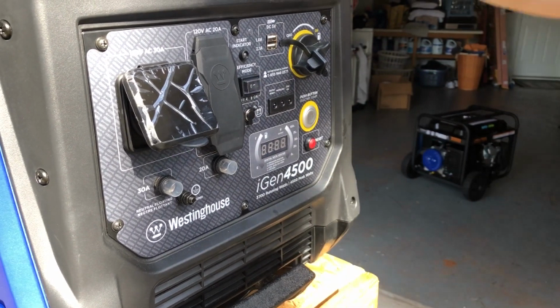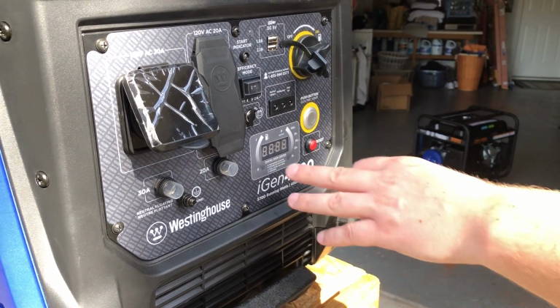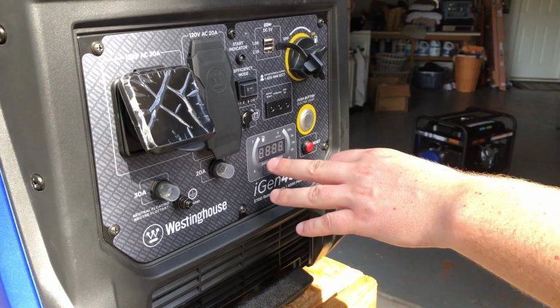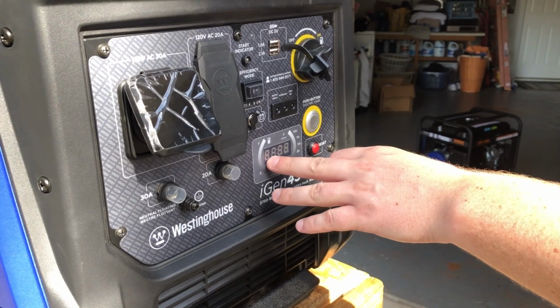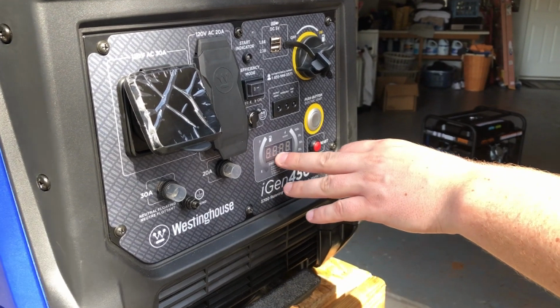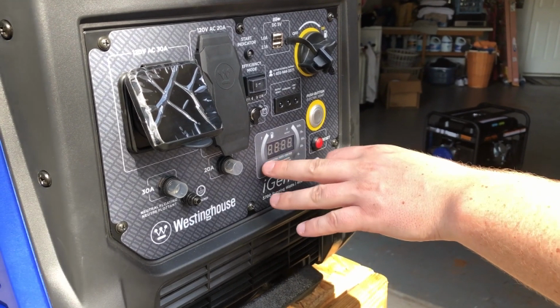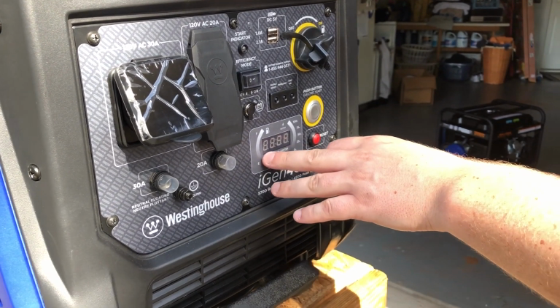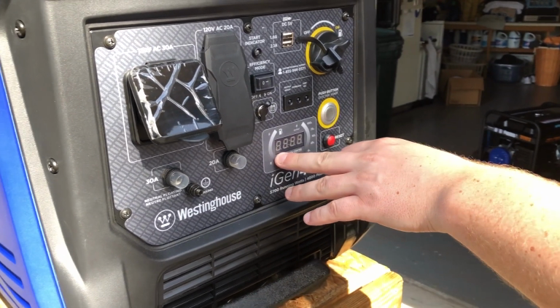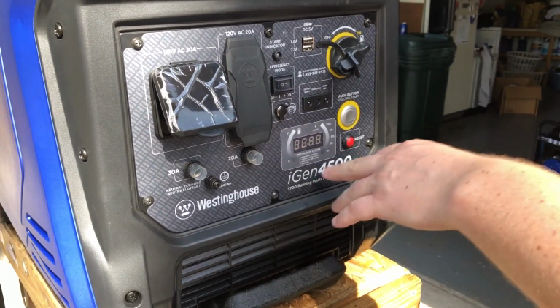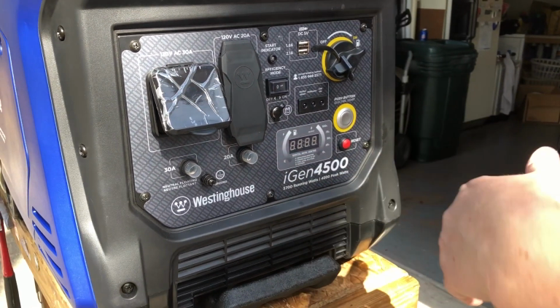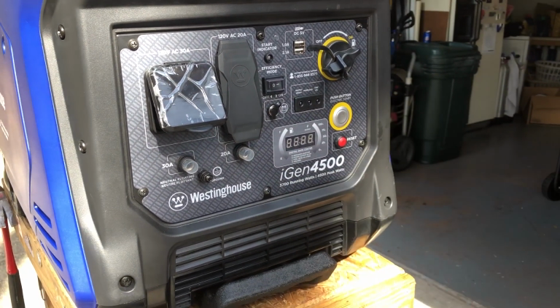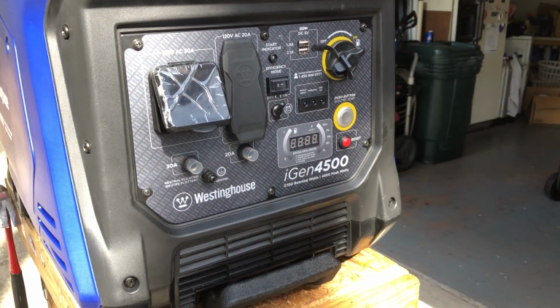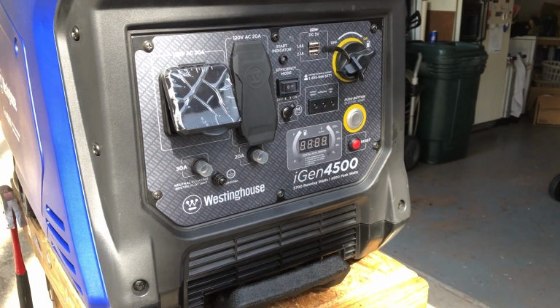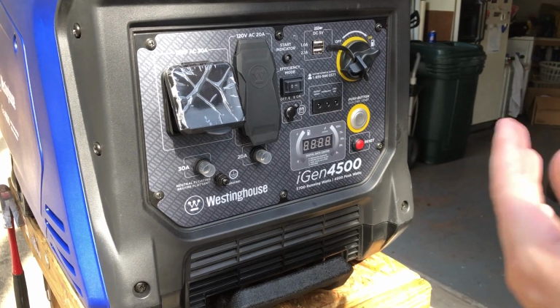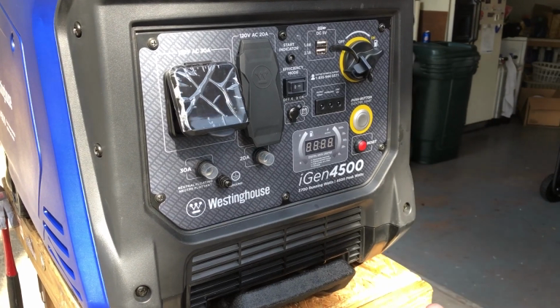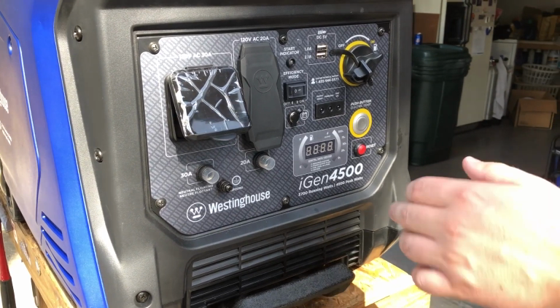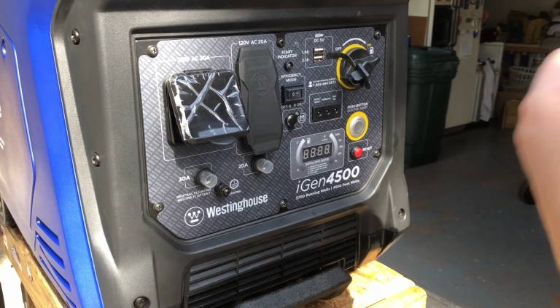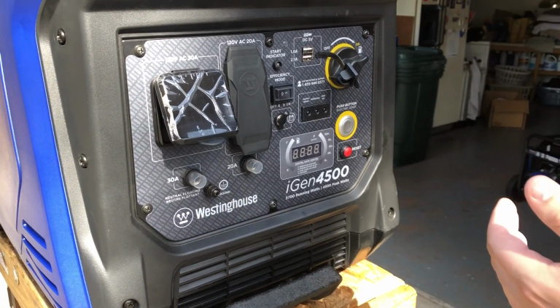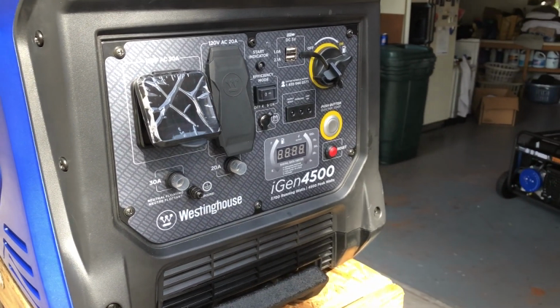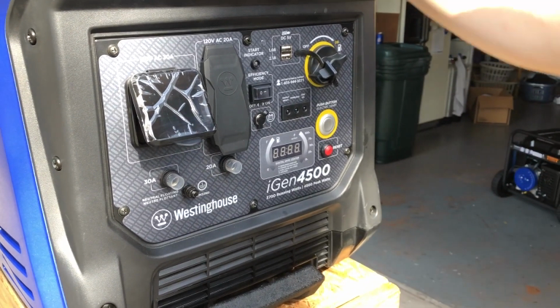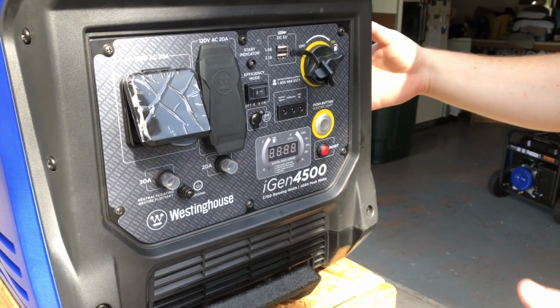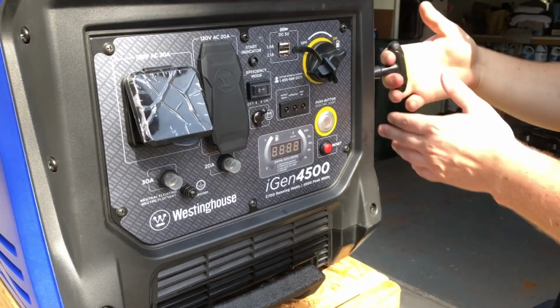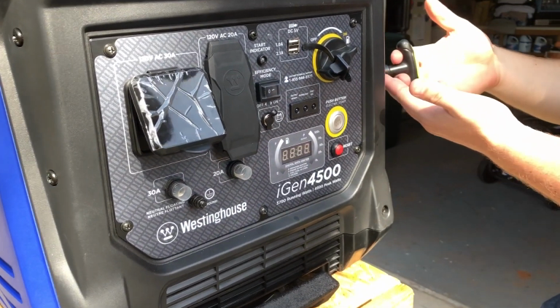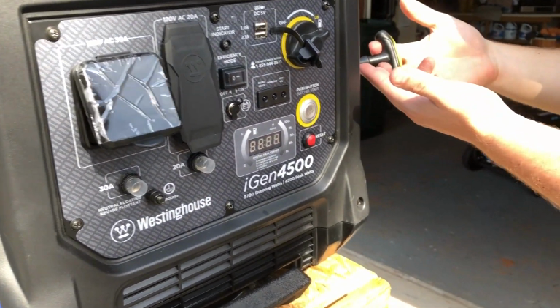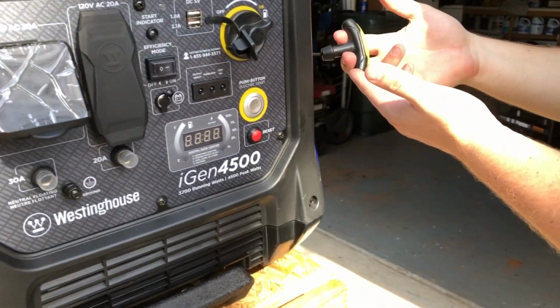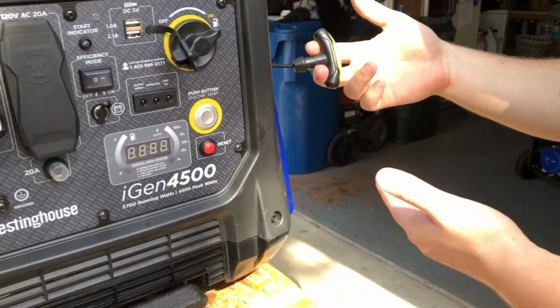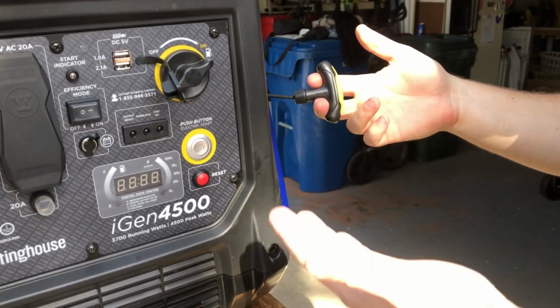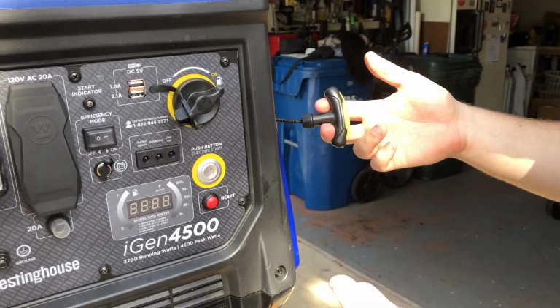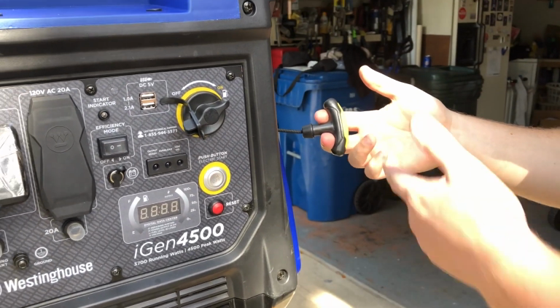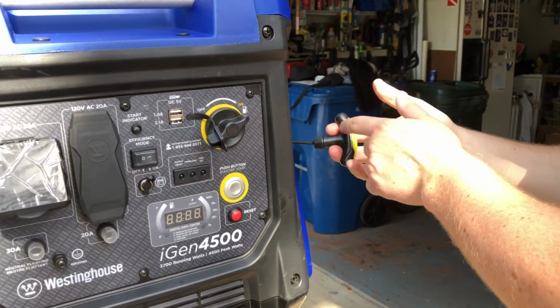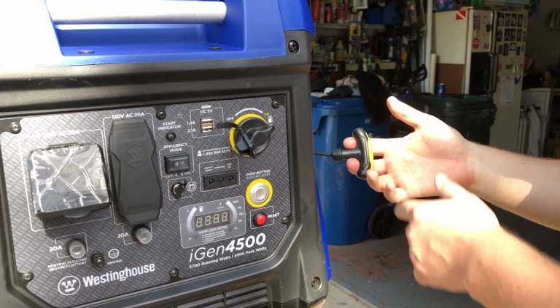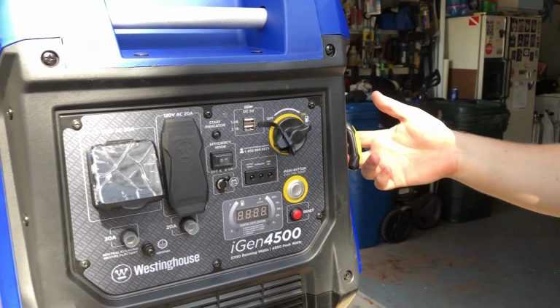You also have the LED display, which gives you a voltage readout, fuel remaining, and how many hours you have left under your current load. And of course, you do have the backup recoil start — if the battery were to die, you have that recoil start on the back.